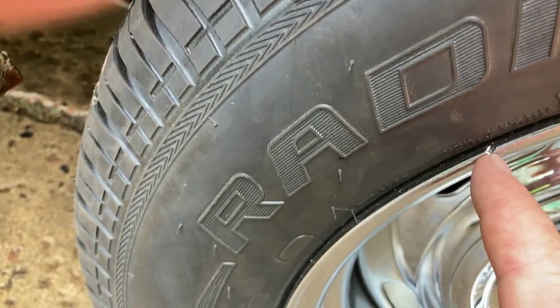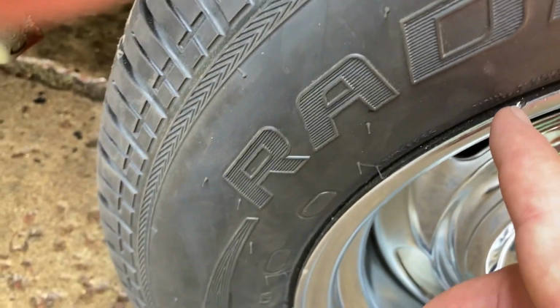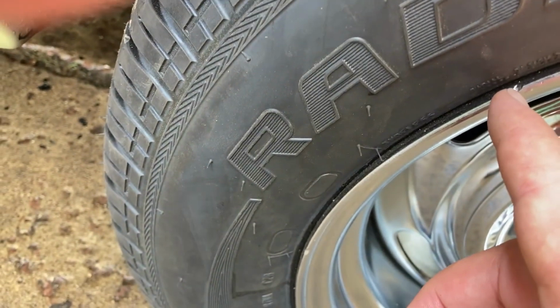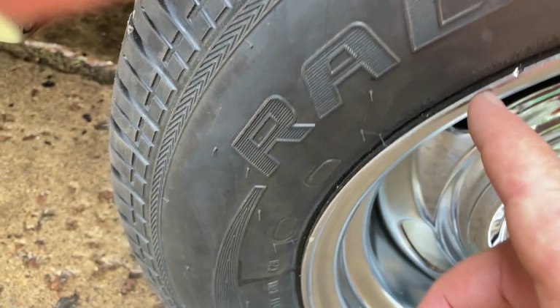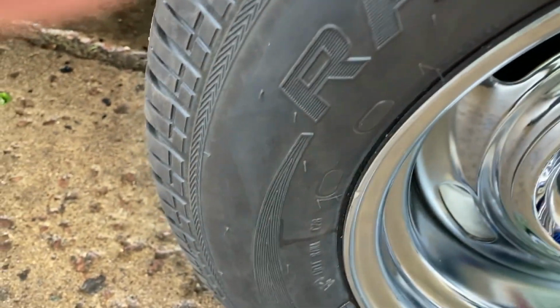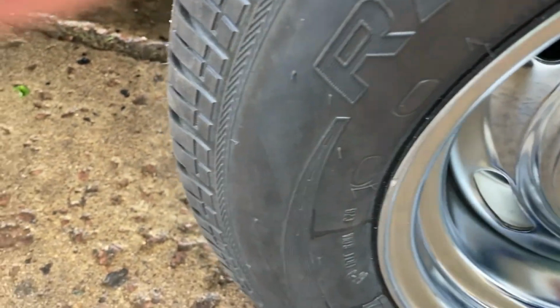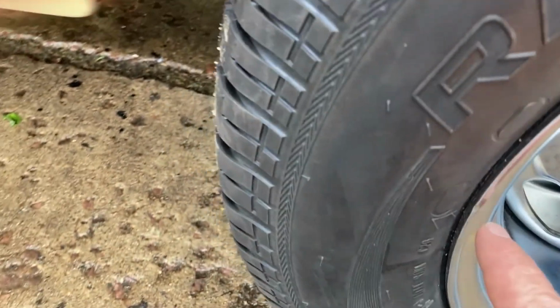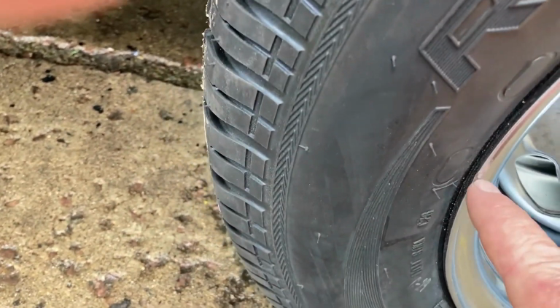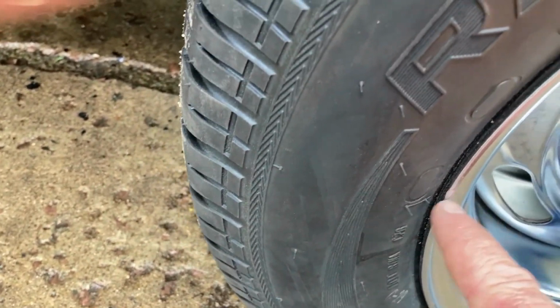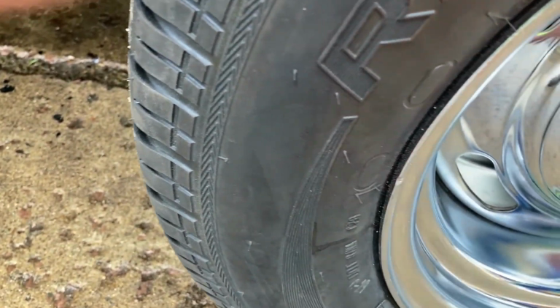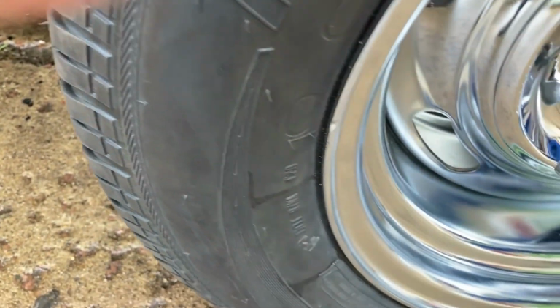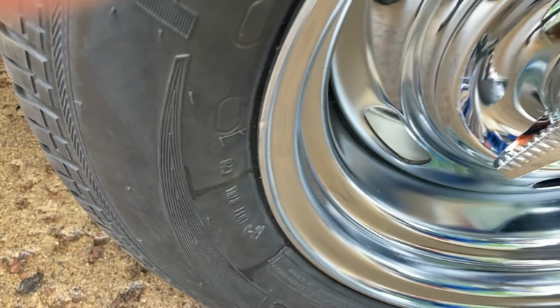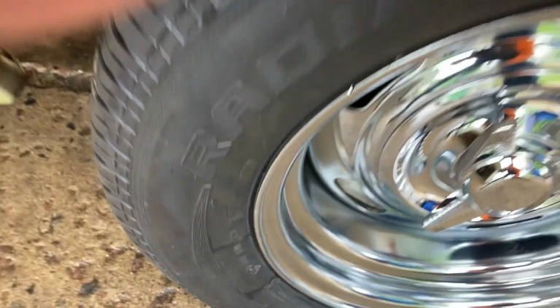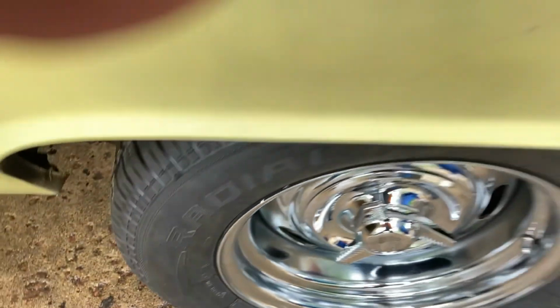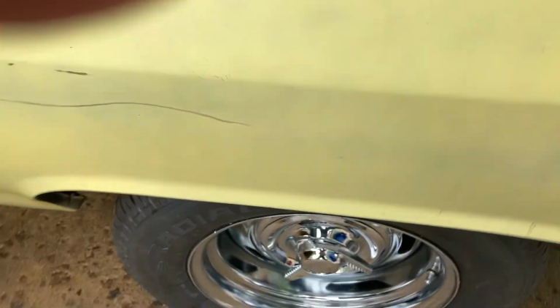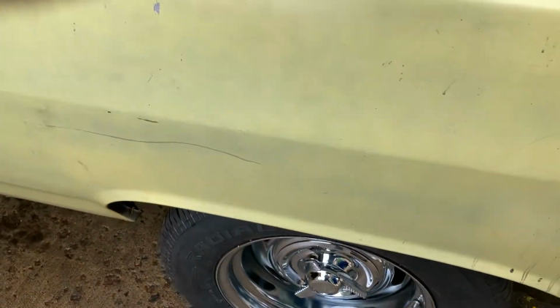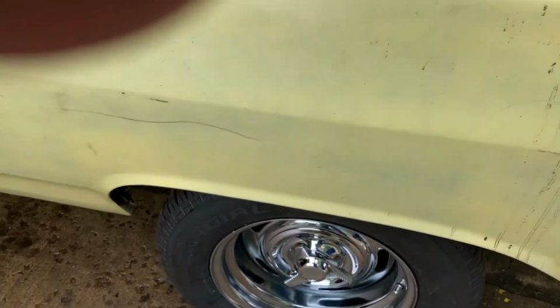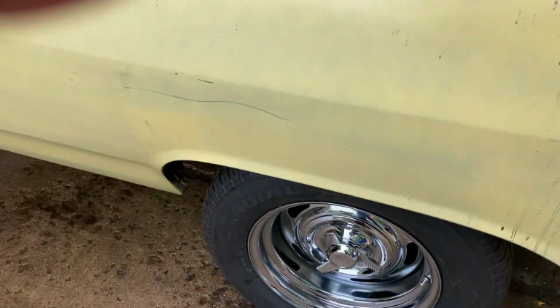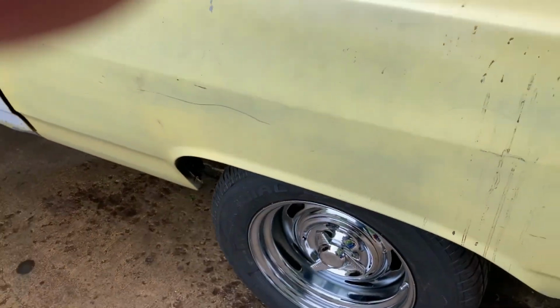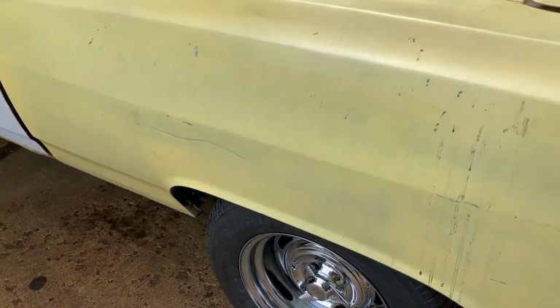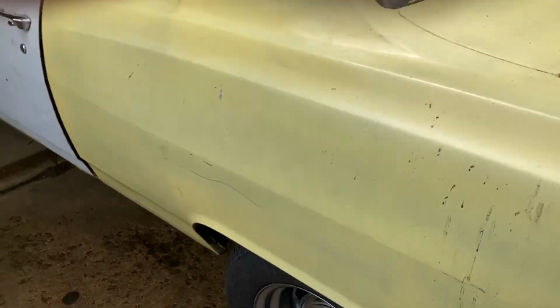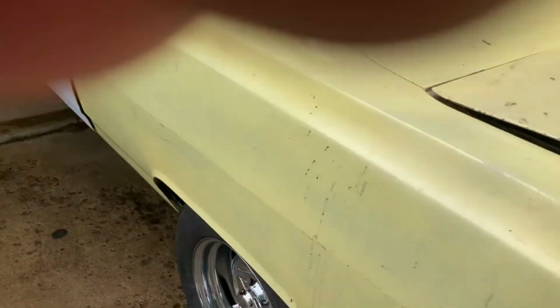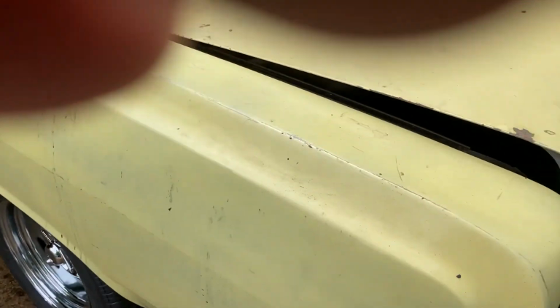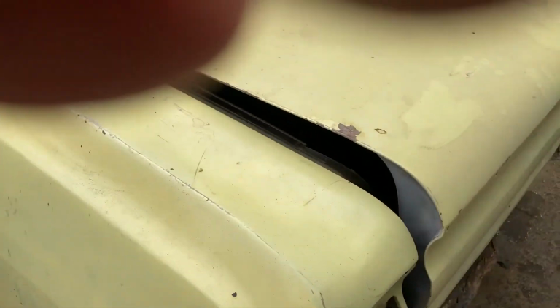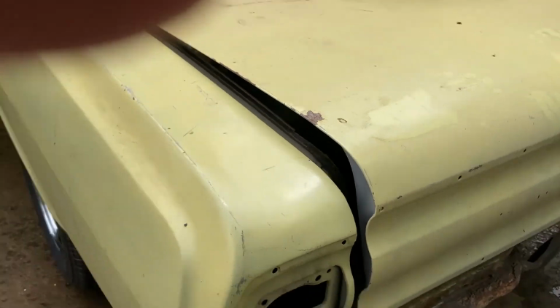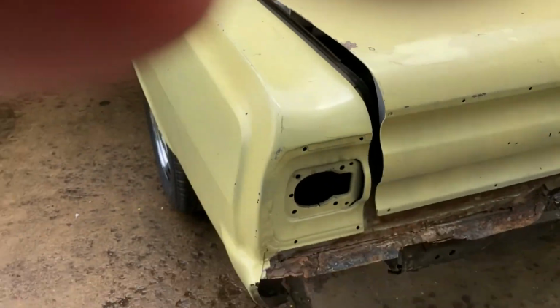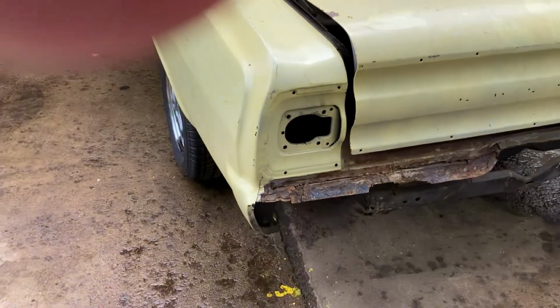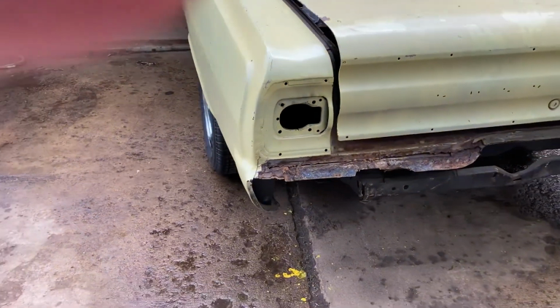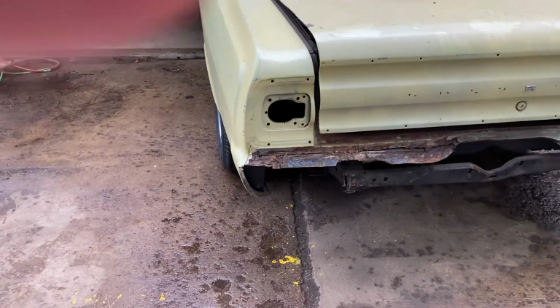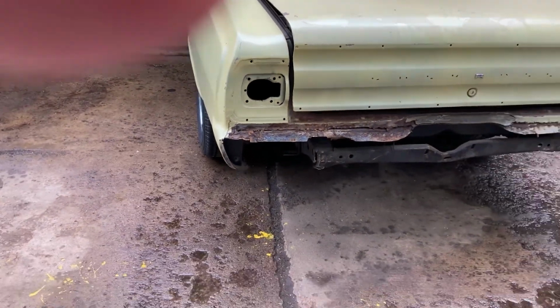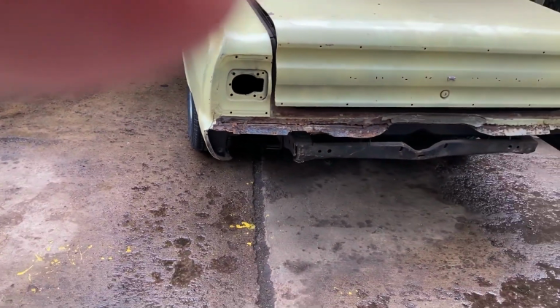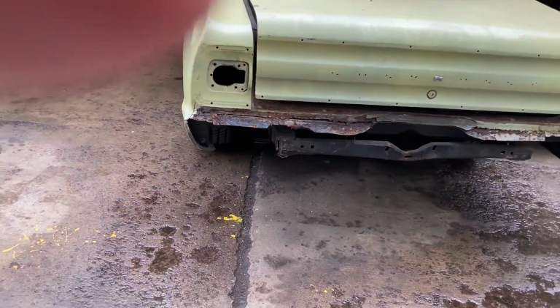I don't know if you guys can see those nicks. There's another one. There's four blemishes on this one rim. I could never sell anybody that kind of product, especially when it's supposed to be brand new.